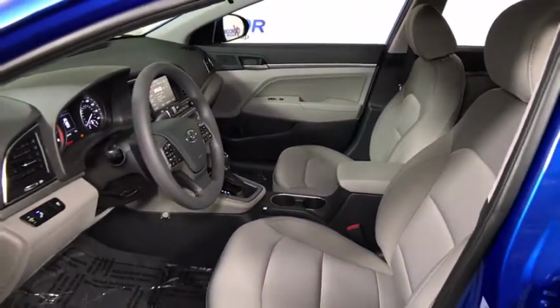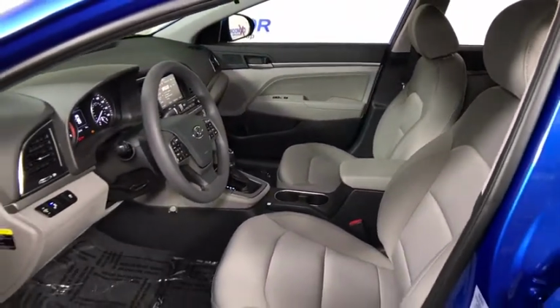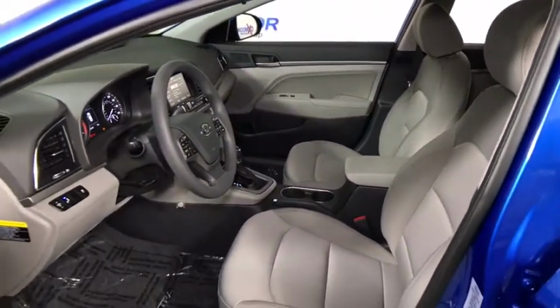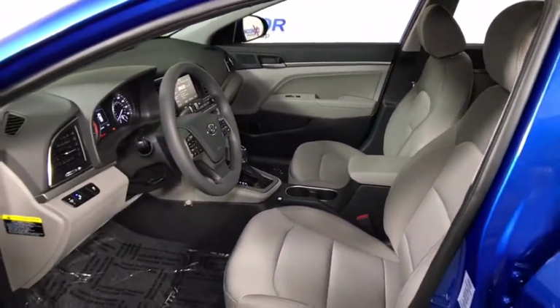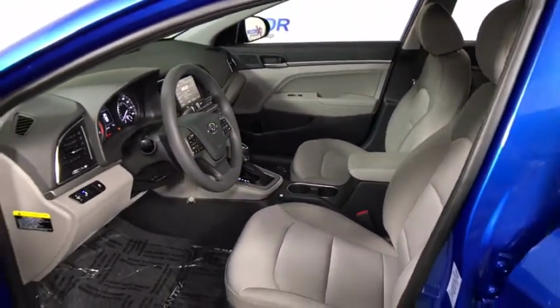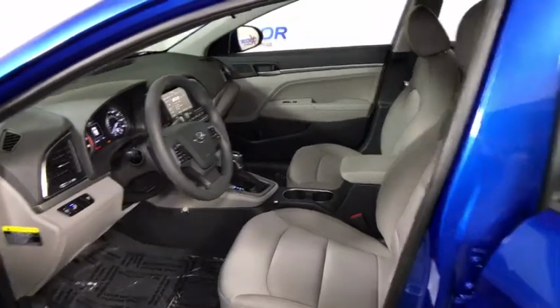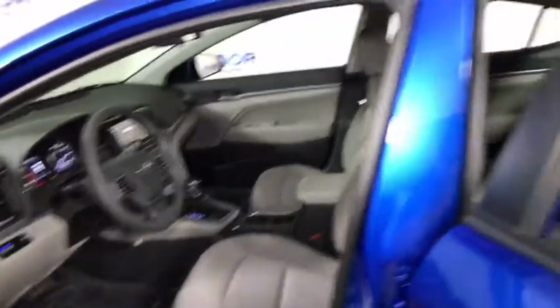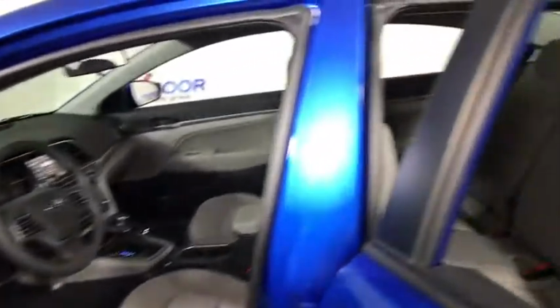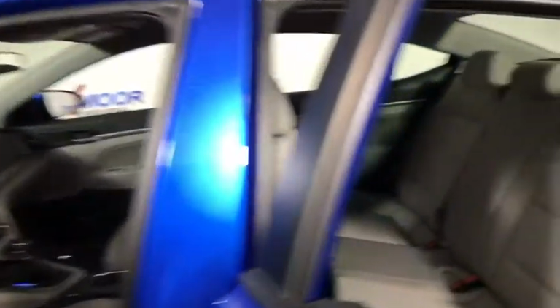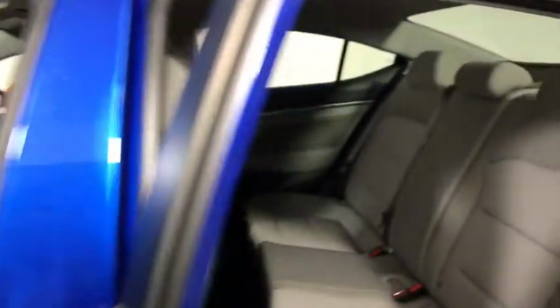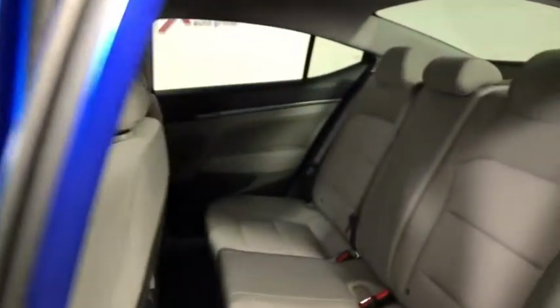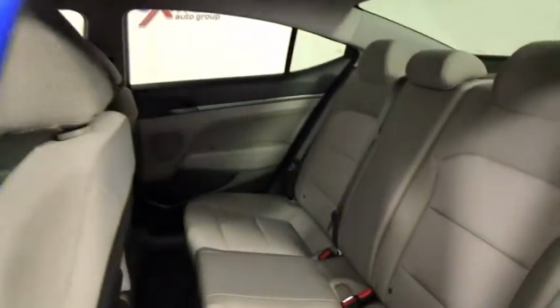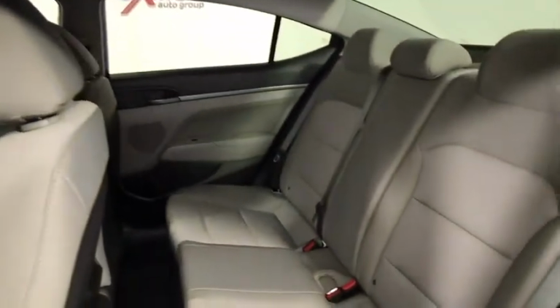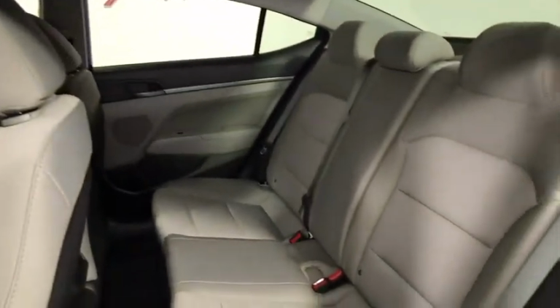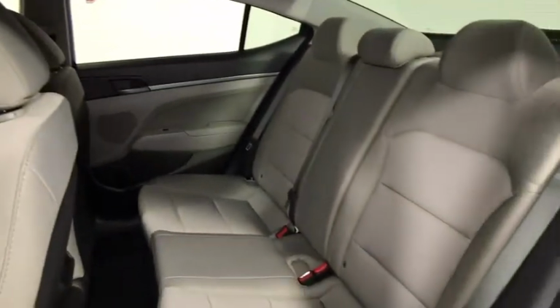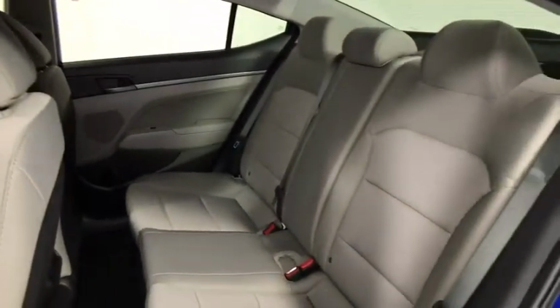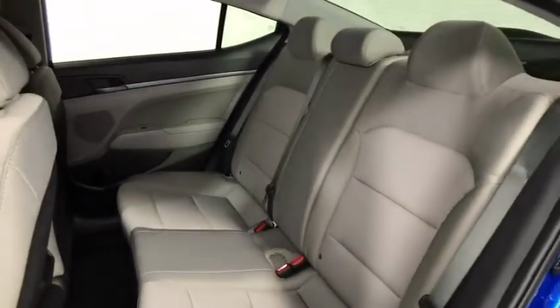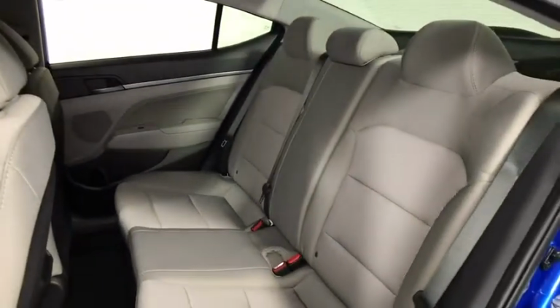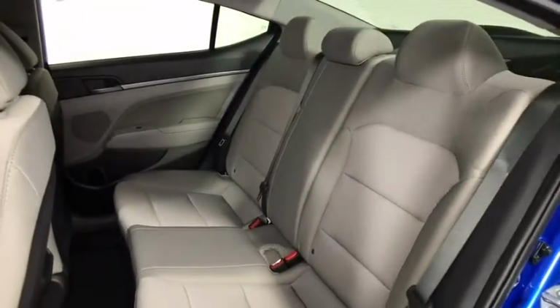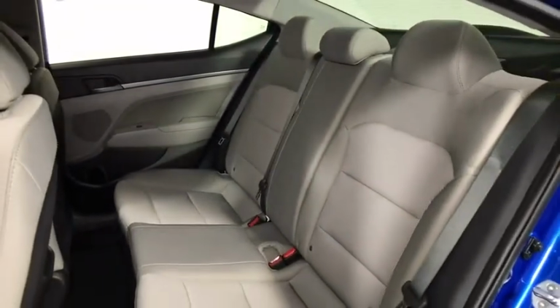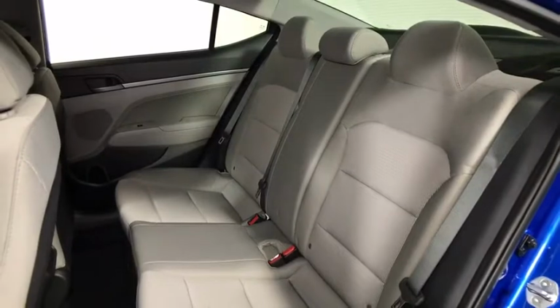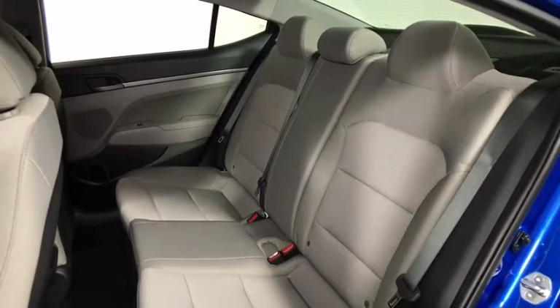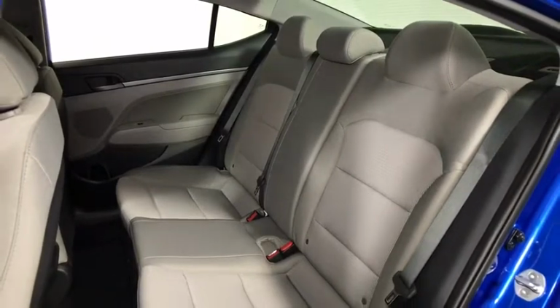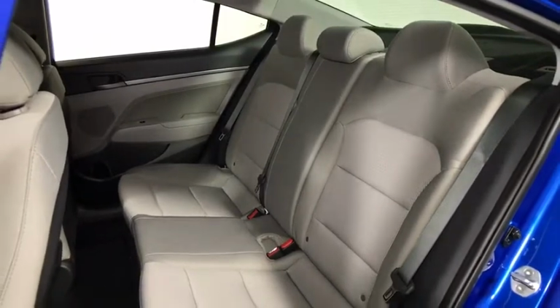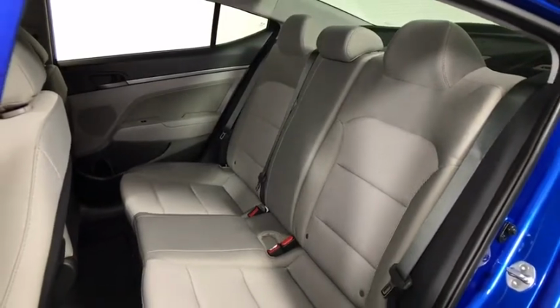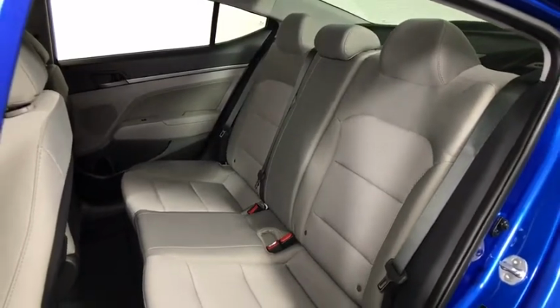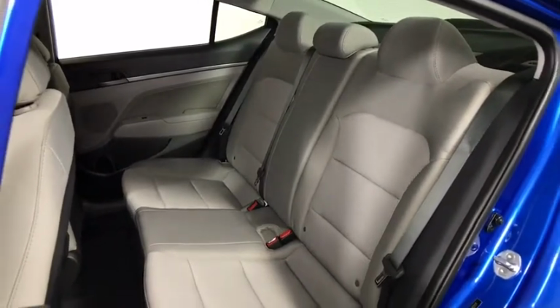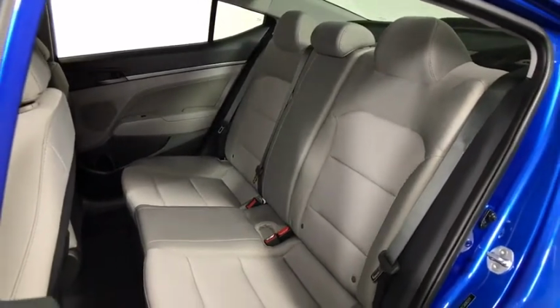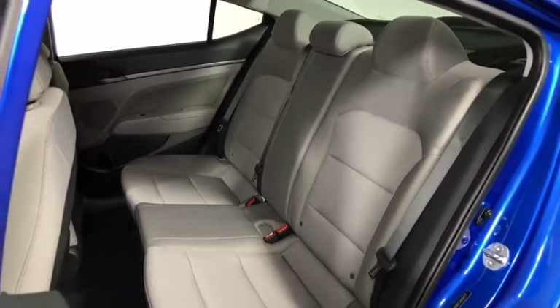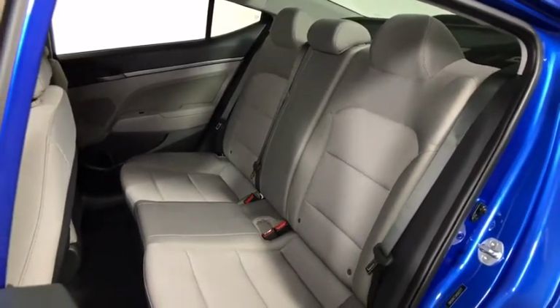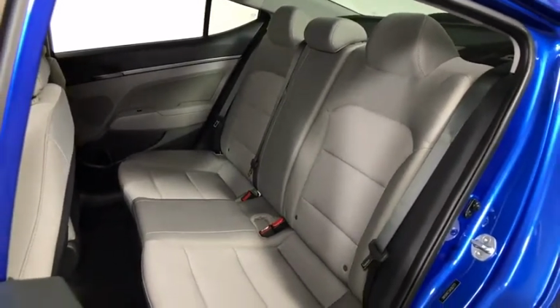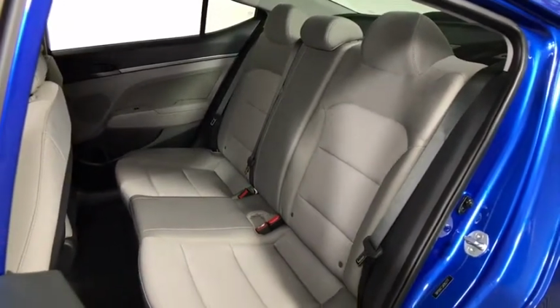Trip computer, cargo net, brake assist, remote keyless entry, panic alarm, cargo organizer, tachometer, overhead console, front reading lamps, front bucket seats.